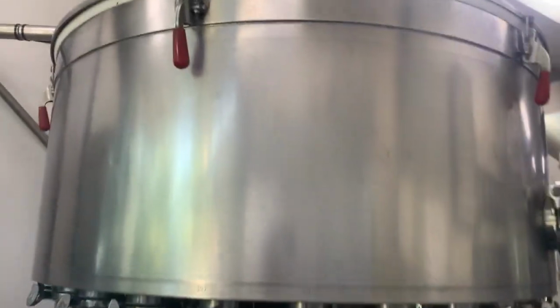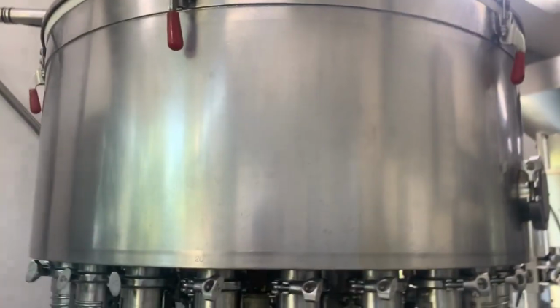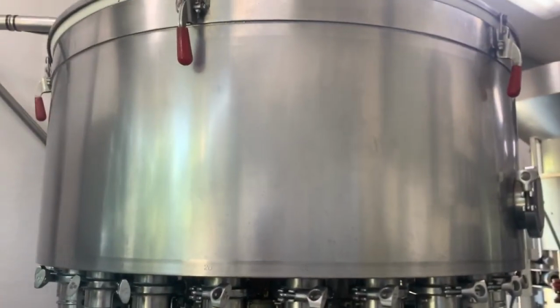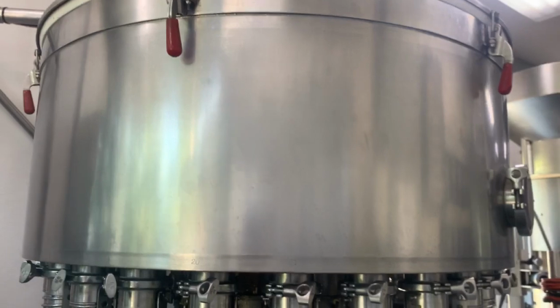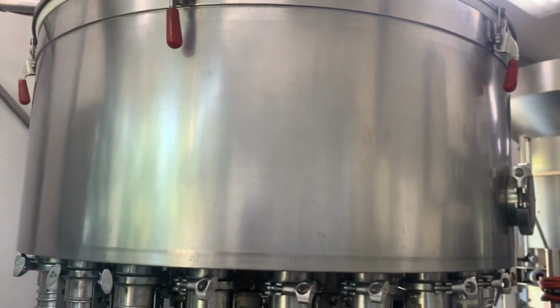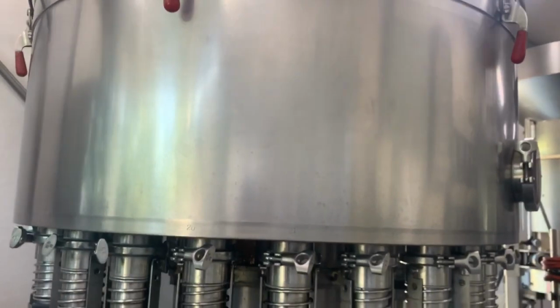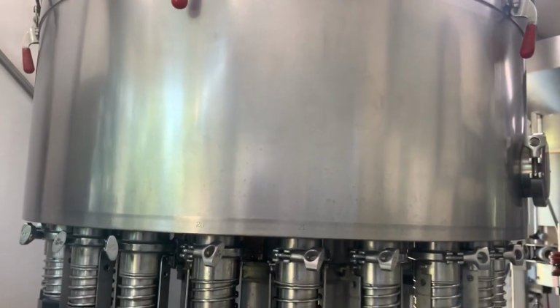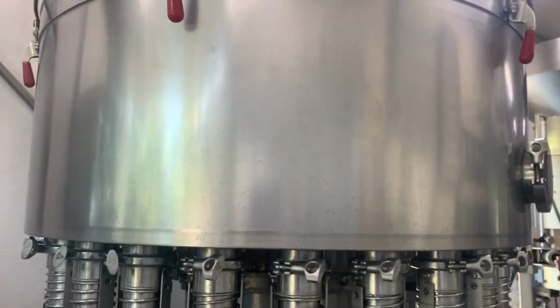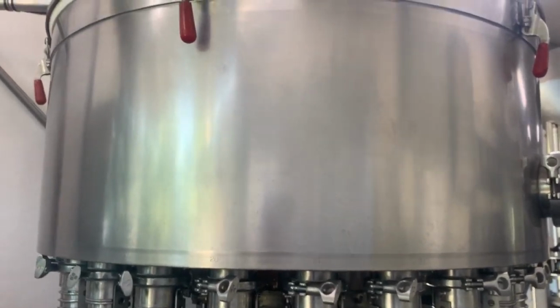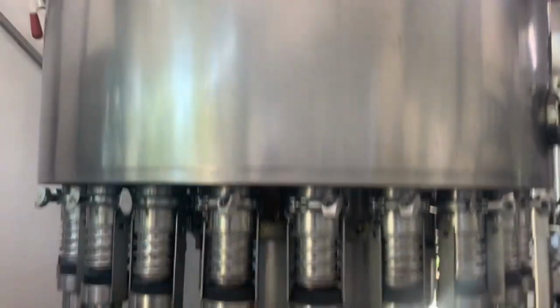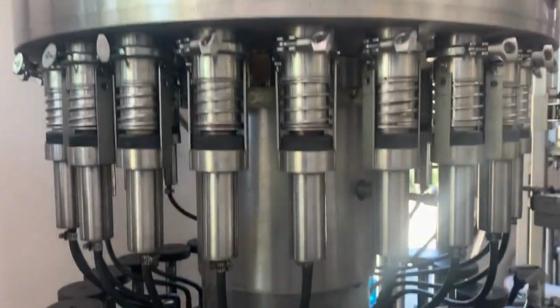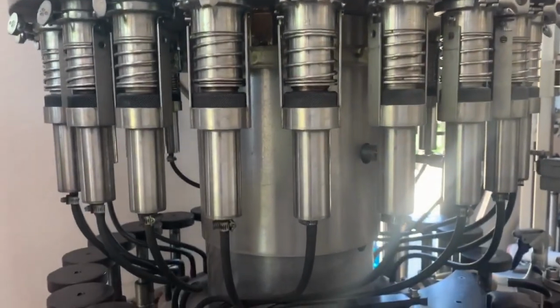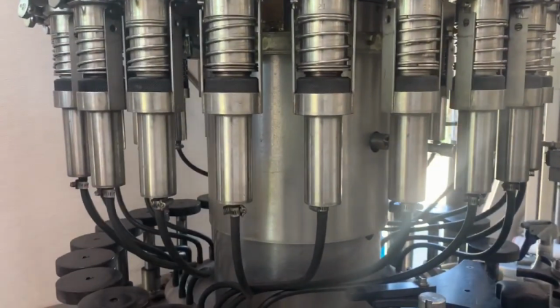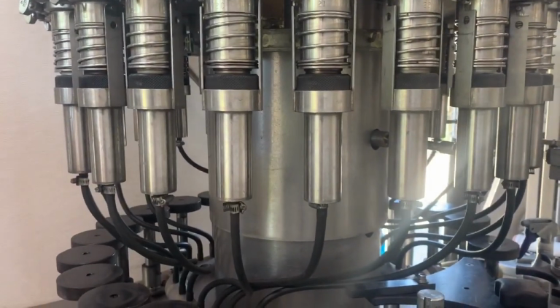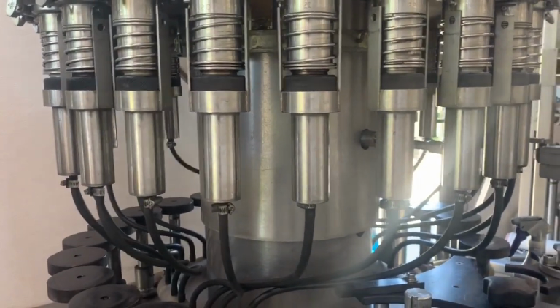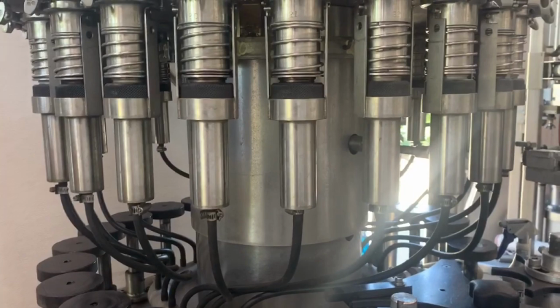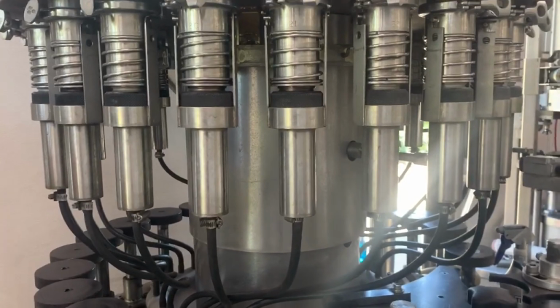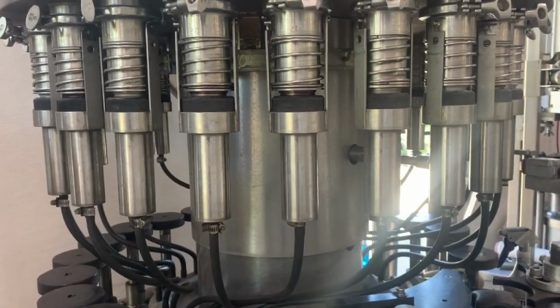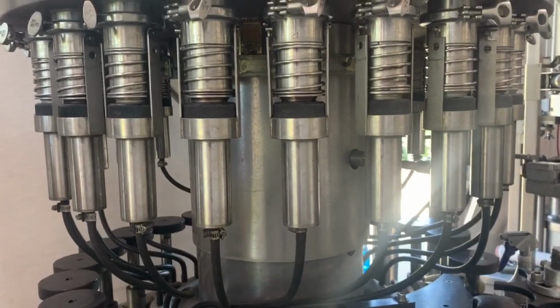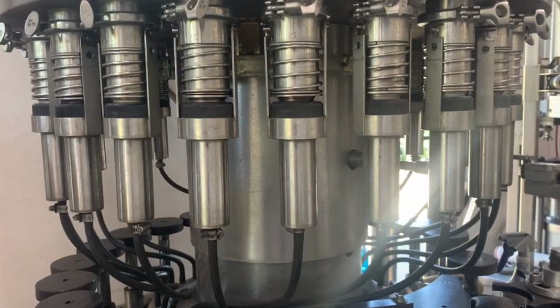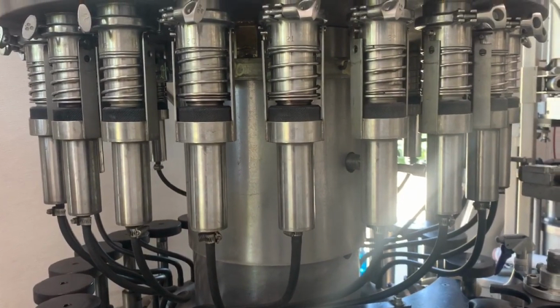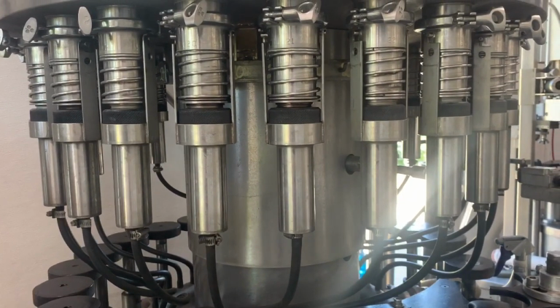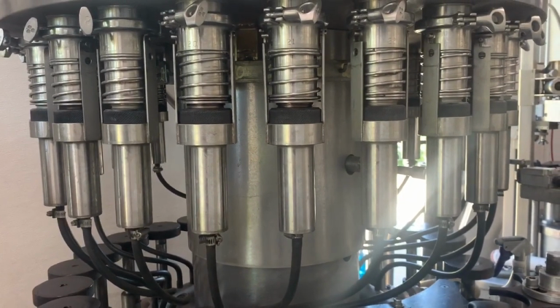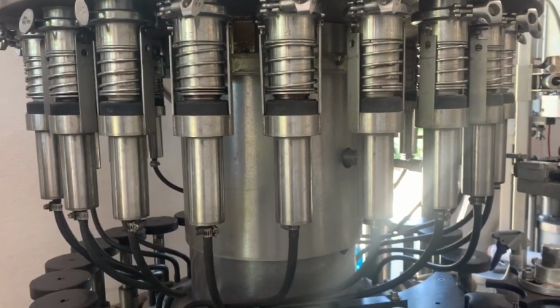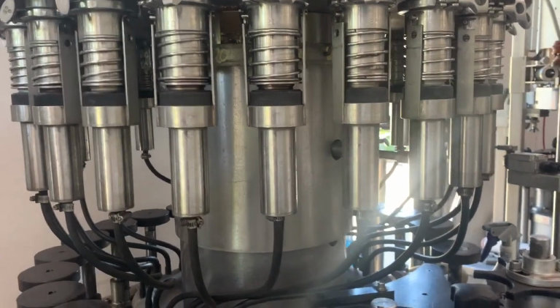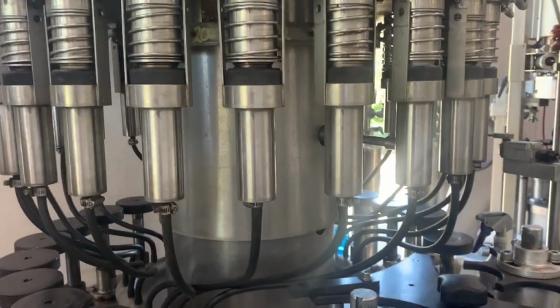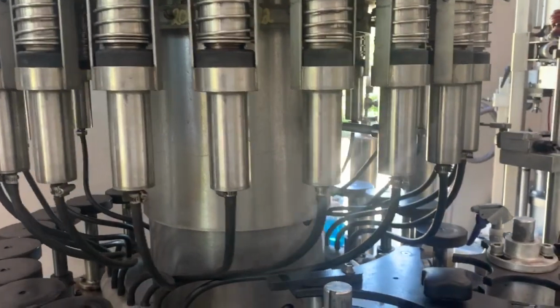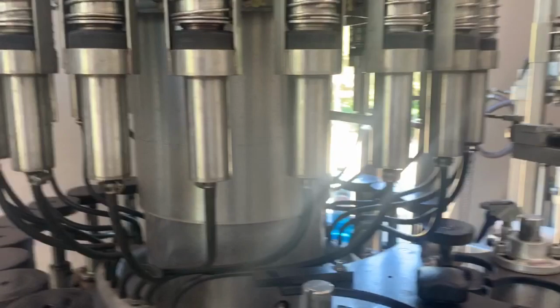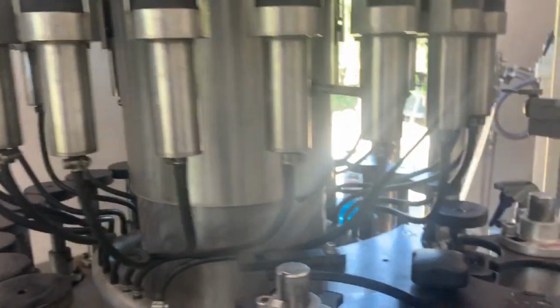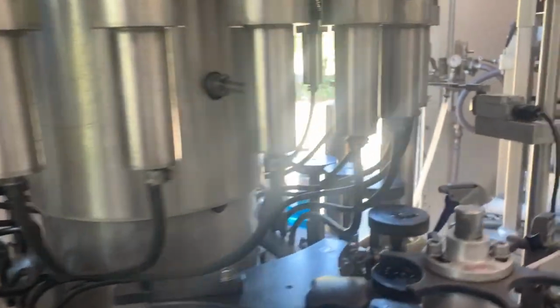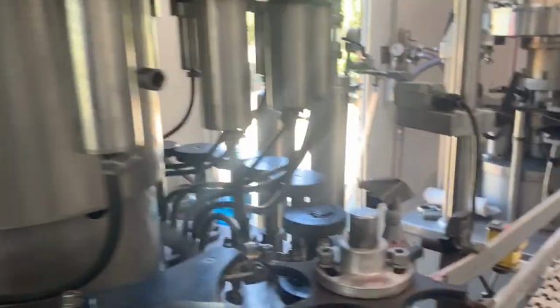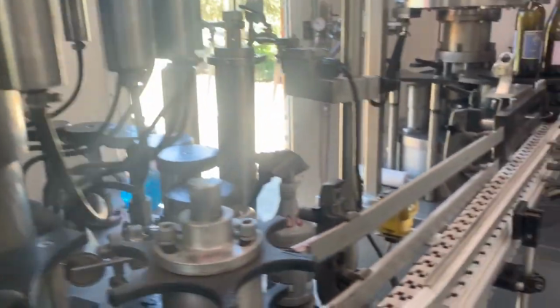It then keeps going down the process to where we get to our filler. This is the filler — you see the bowl up there. That's going to be full of wine tomorrow, feeding into the truck from the tanks. These fillers will pick up the bottles, fill them up to their appropriate level, and they'll keep going down the conveyor belt.